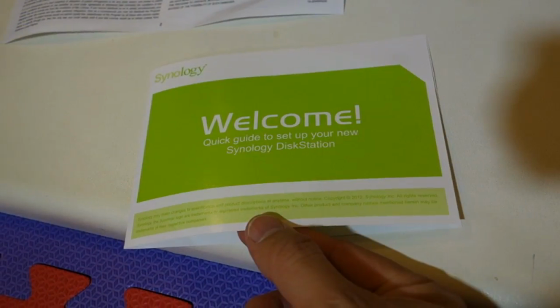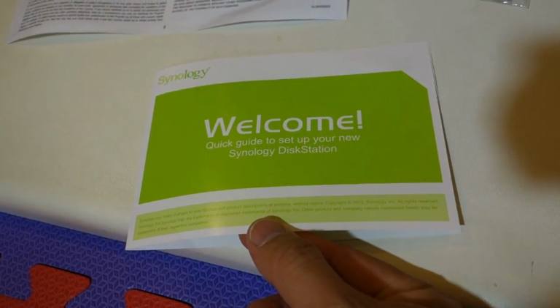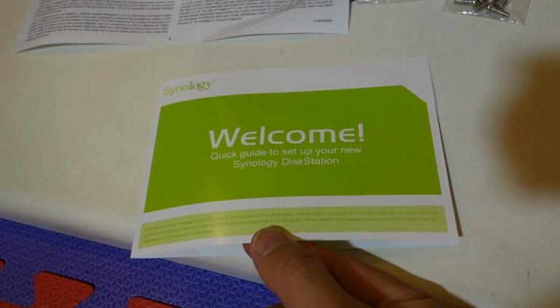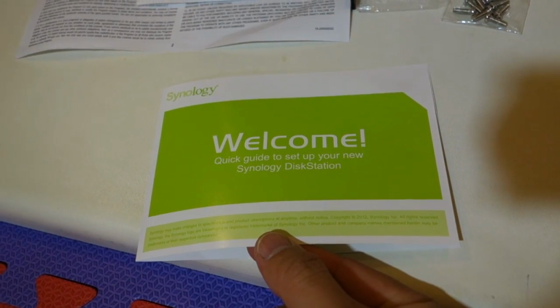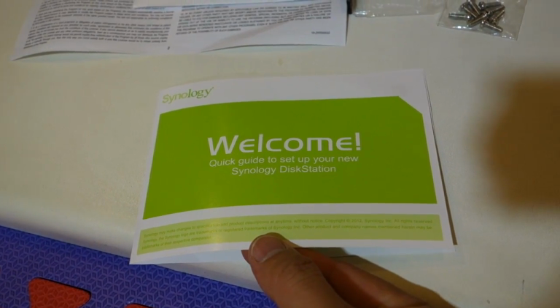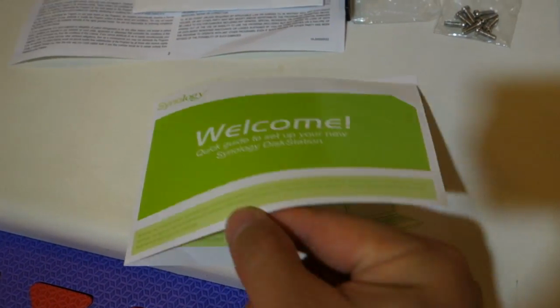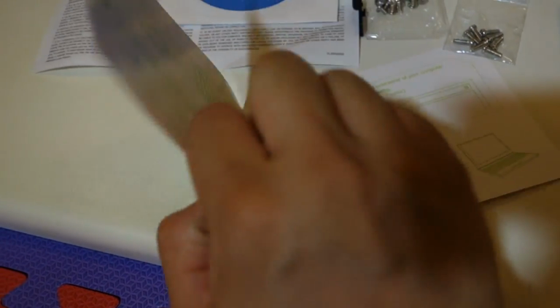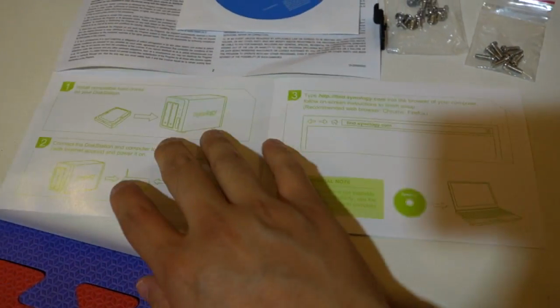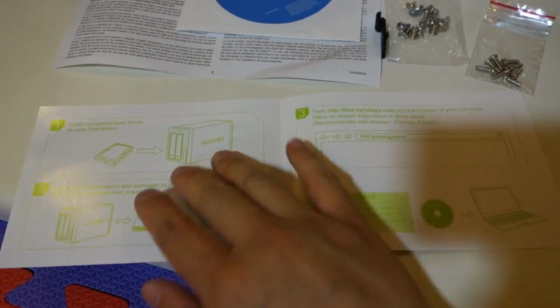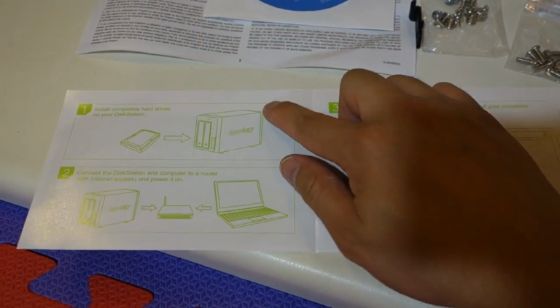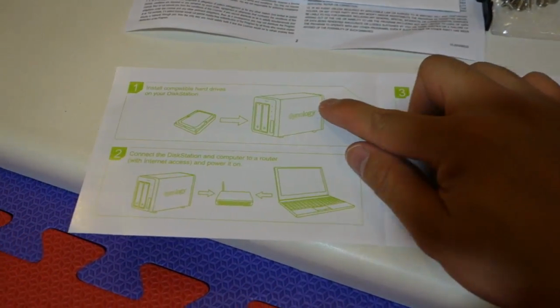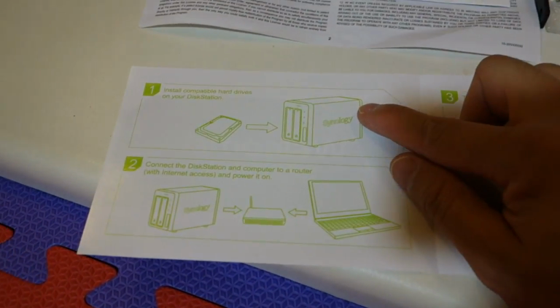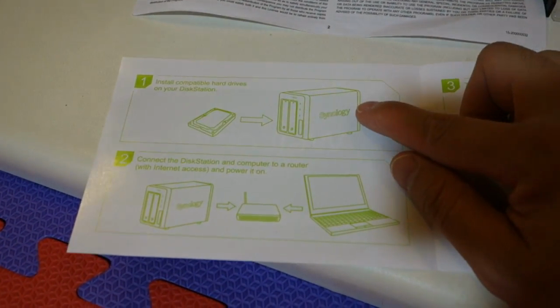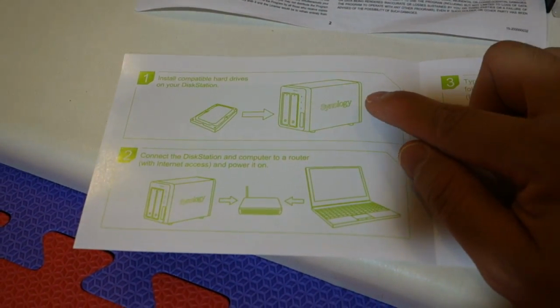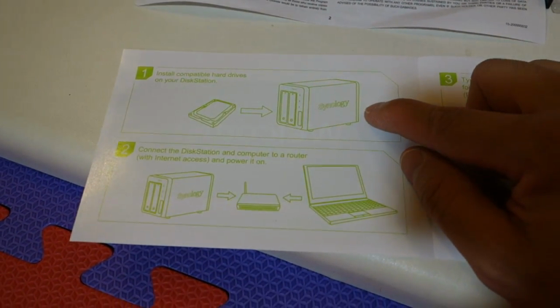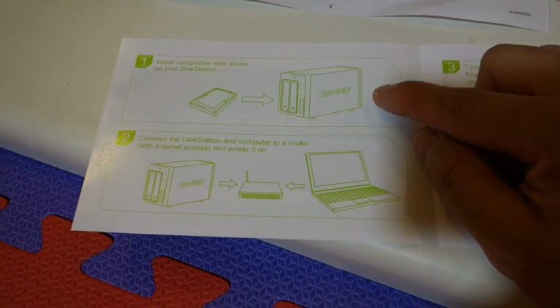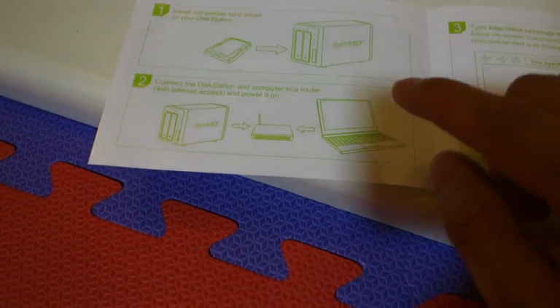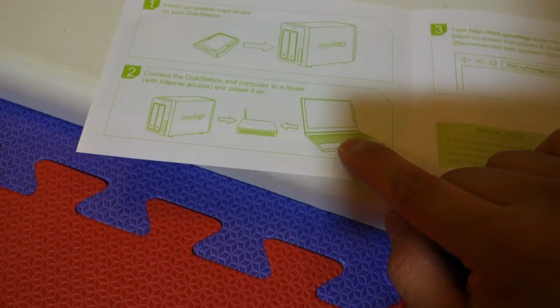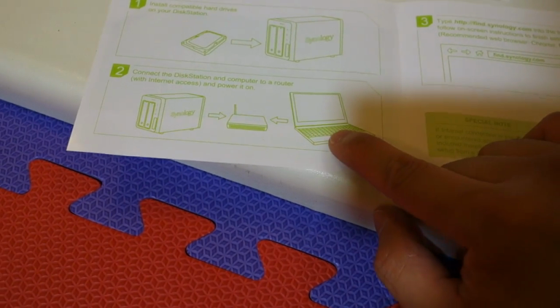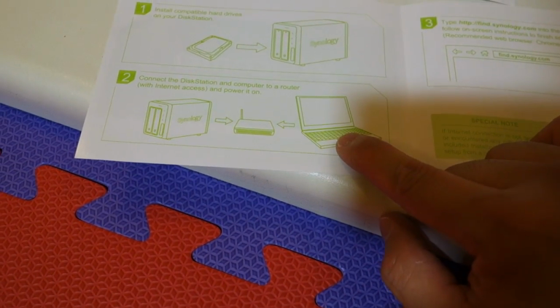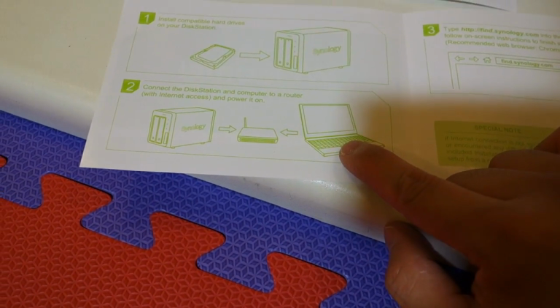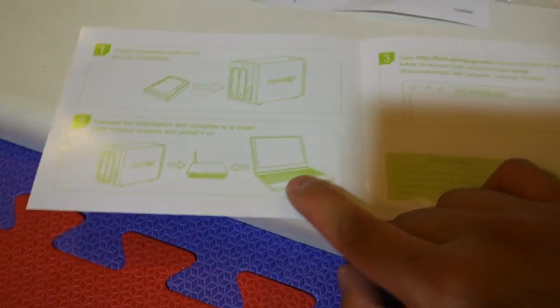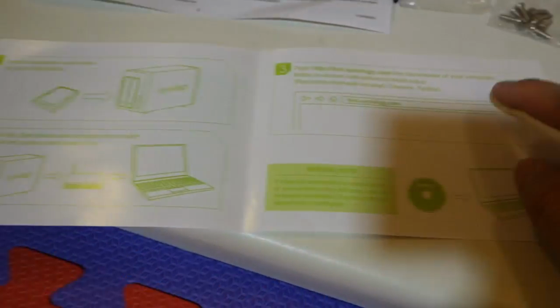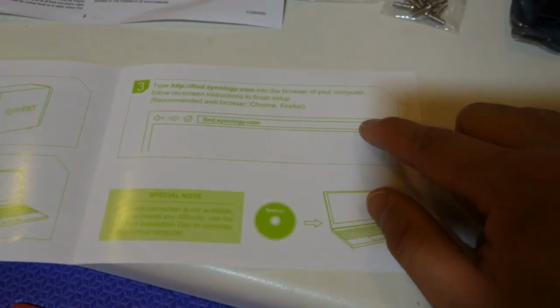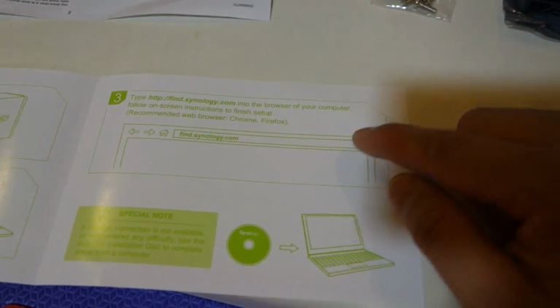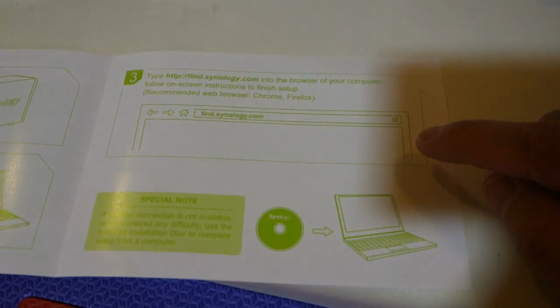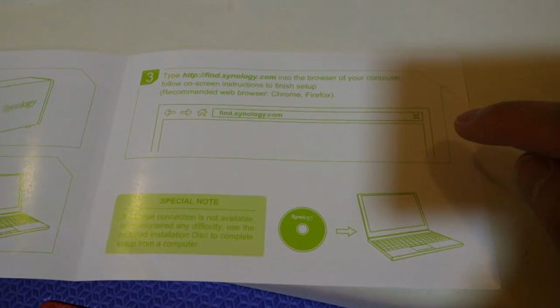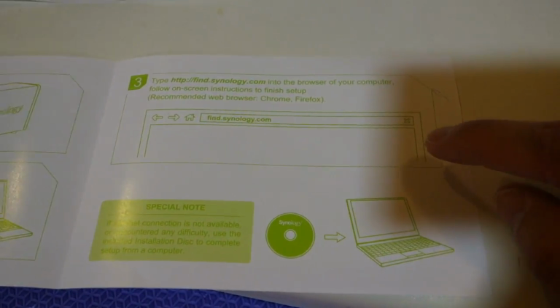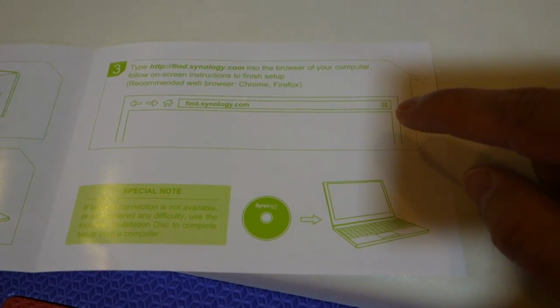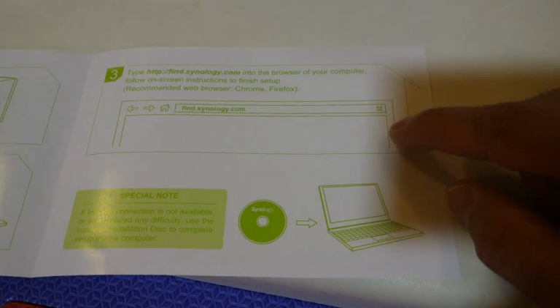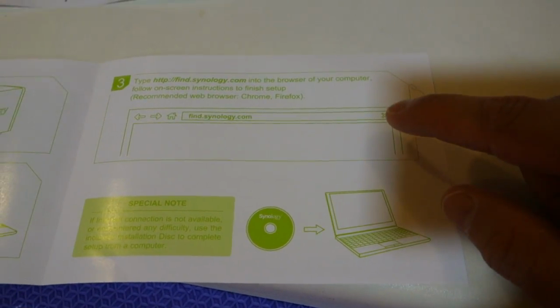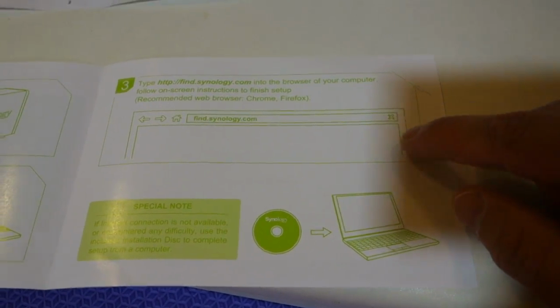In this quick guide, there are basically three steps. First, install compatible hard drives into your disk station. Second, connect it to your network. Then just go to find.Synology.com and follow the prompts.